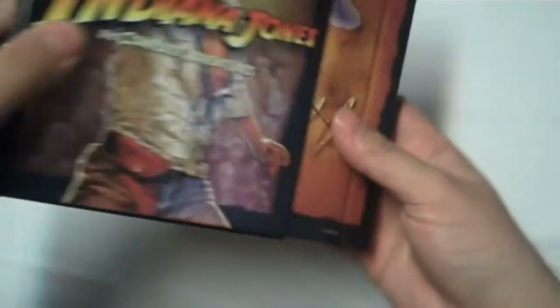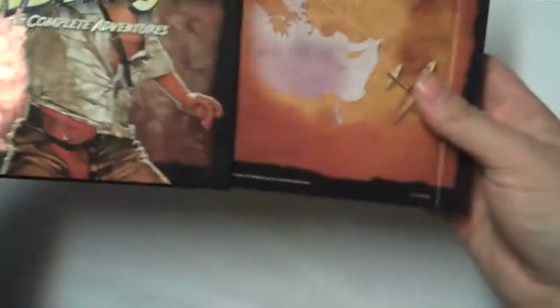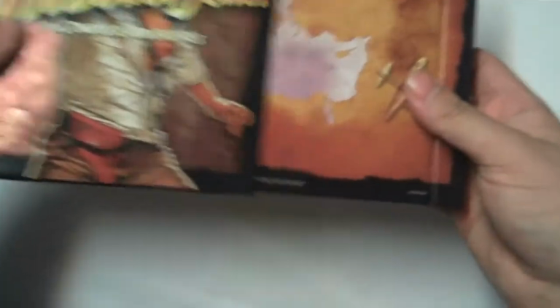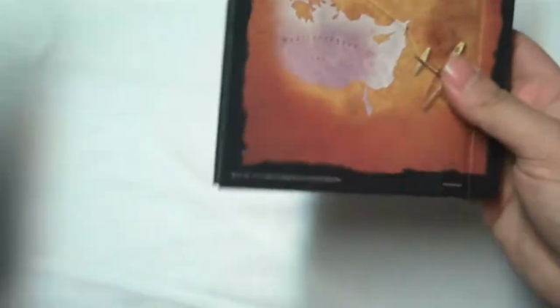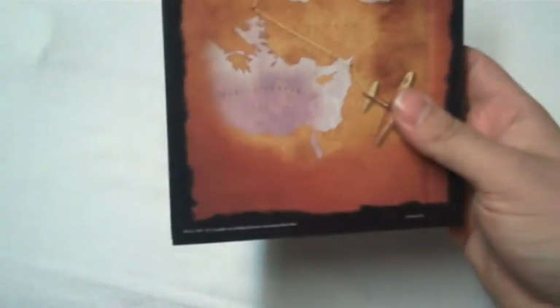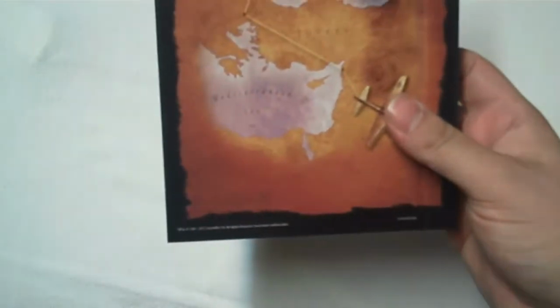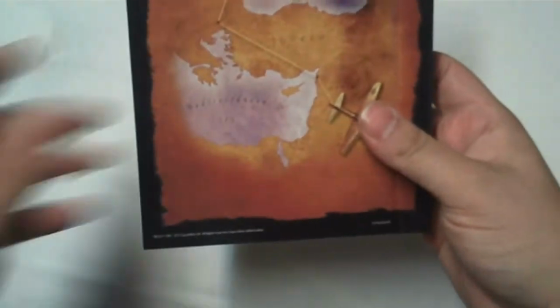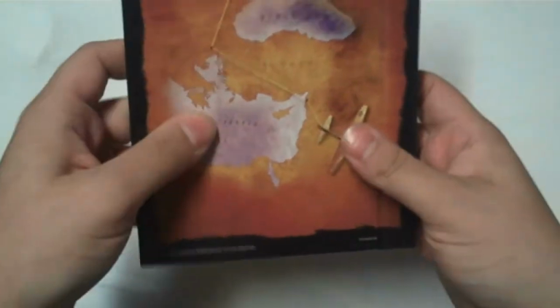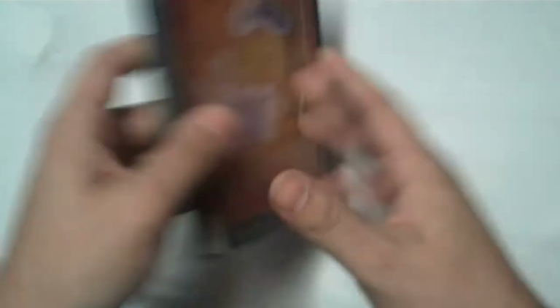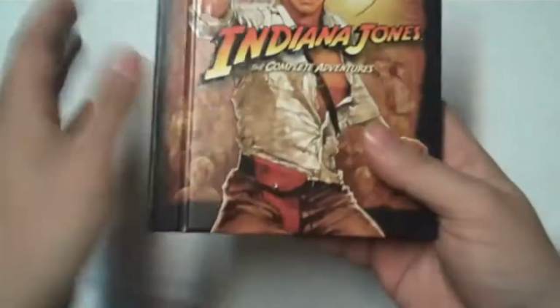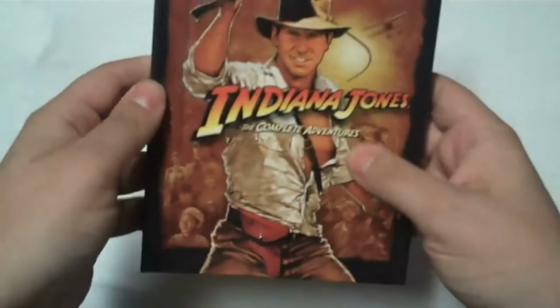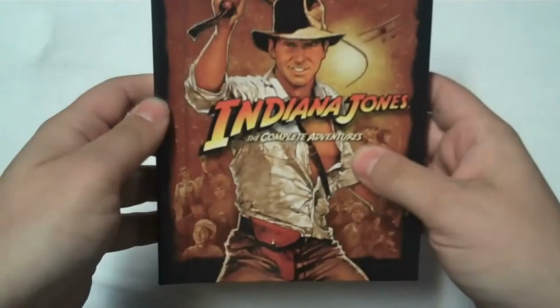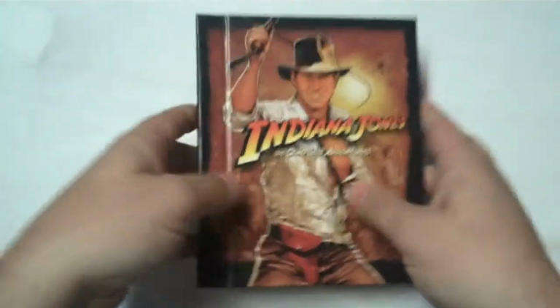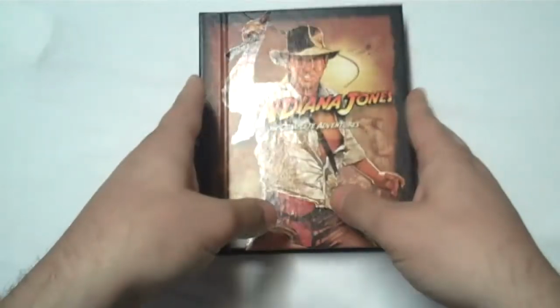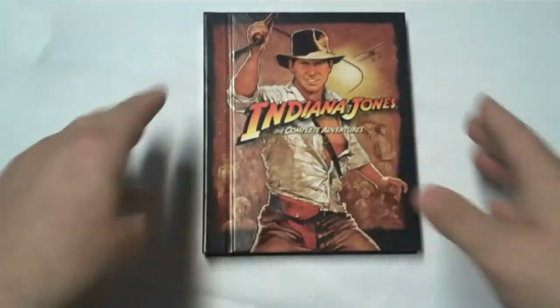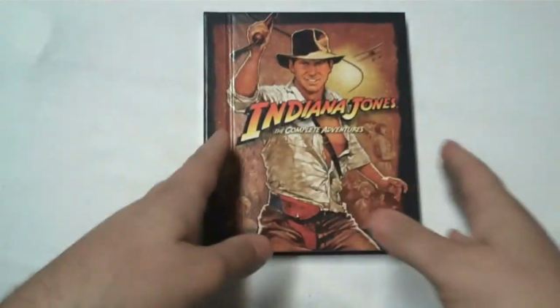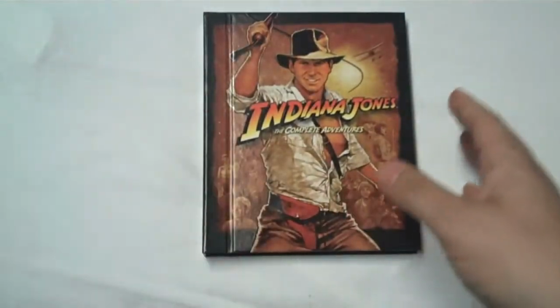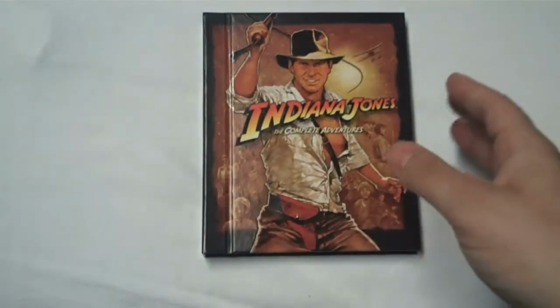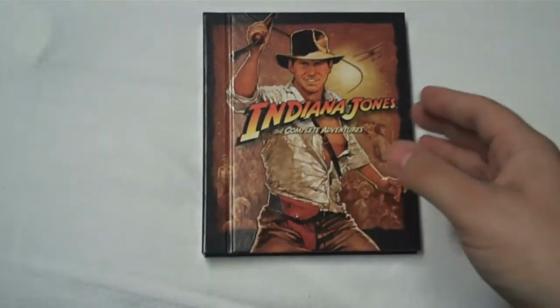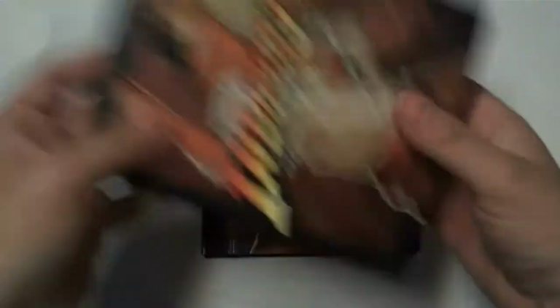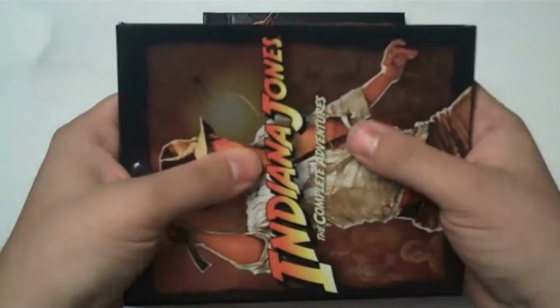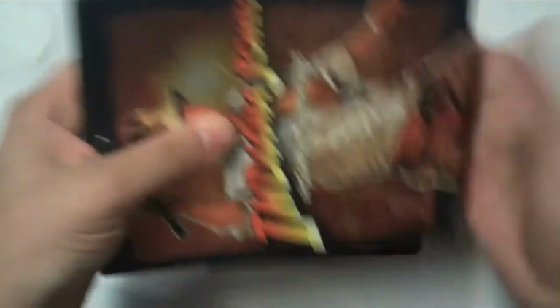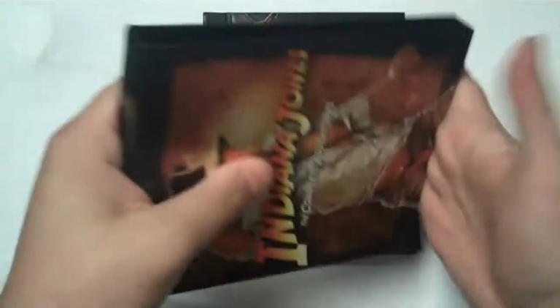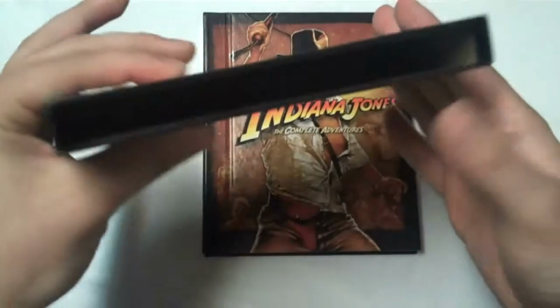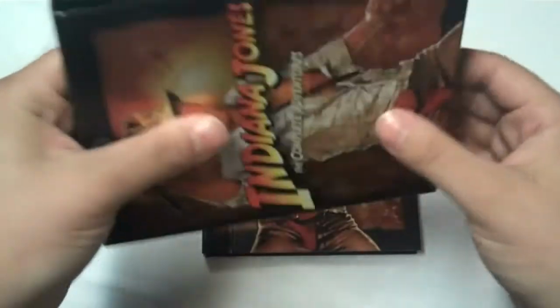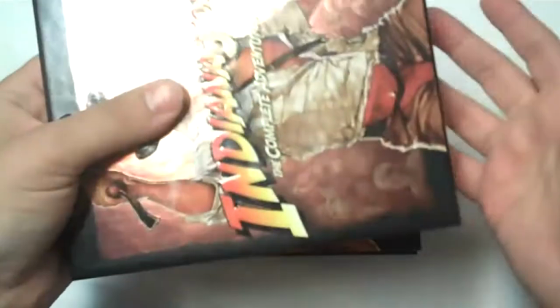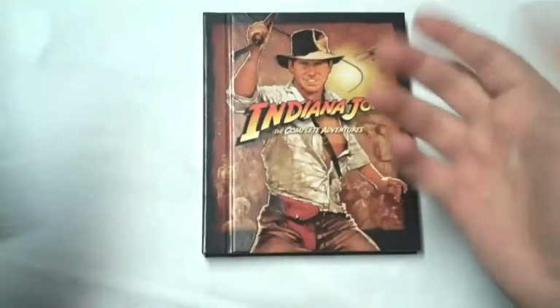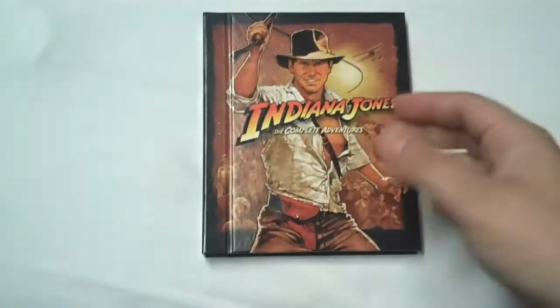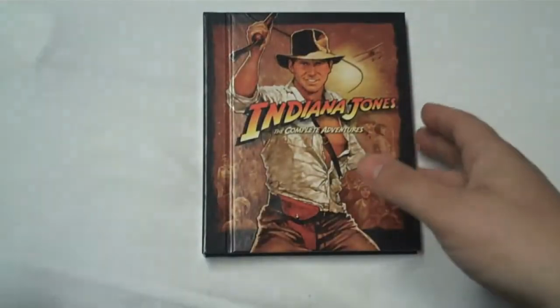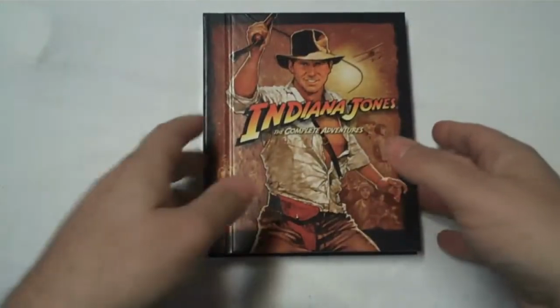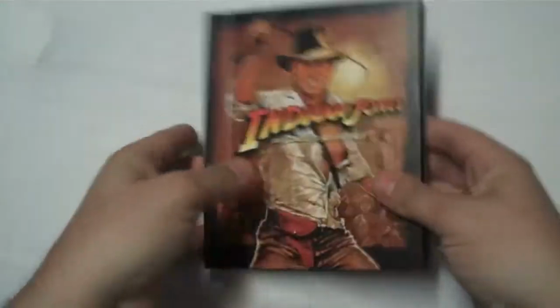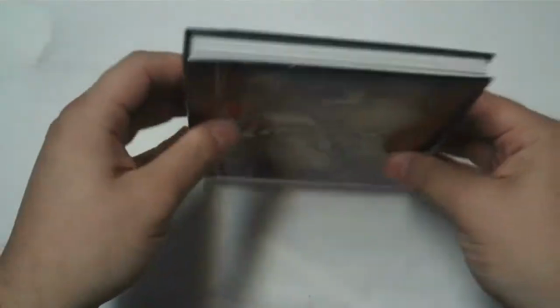Inside, it's a foldout — it comes out like a book. There's the map shot again and the Indy shot again; it's mirrored inside and out. So if you don't want this outer cardboard box — which would be a shame because it's pretty well made — you don't have to have it. So we've got a book.